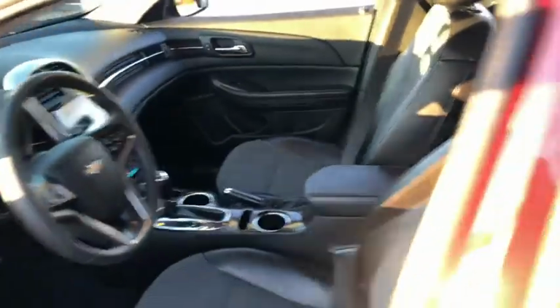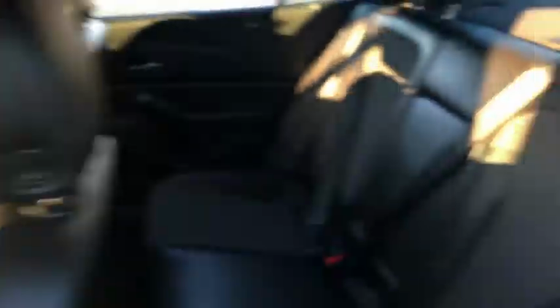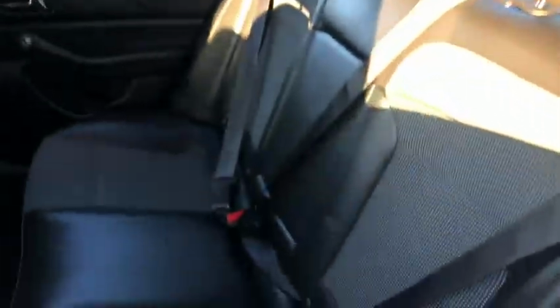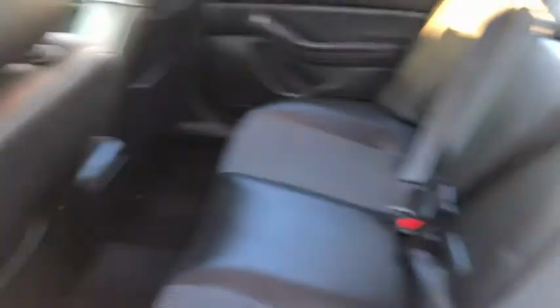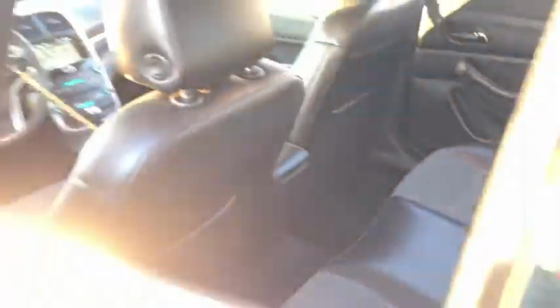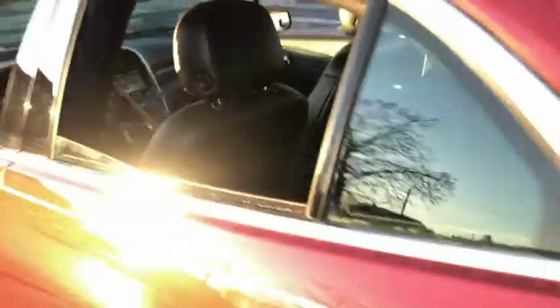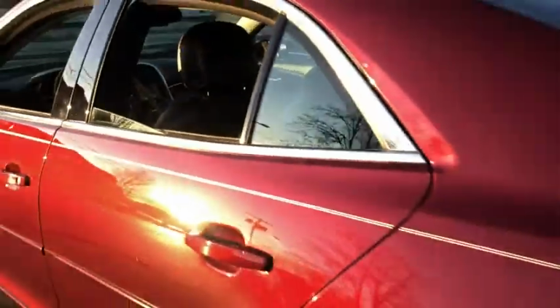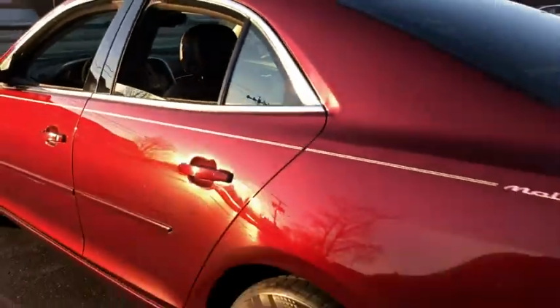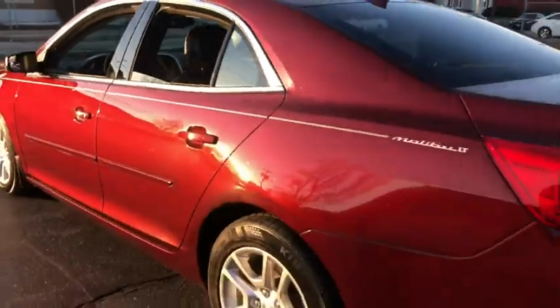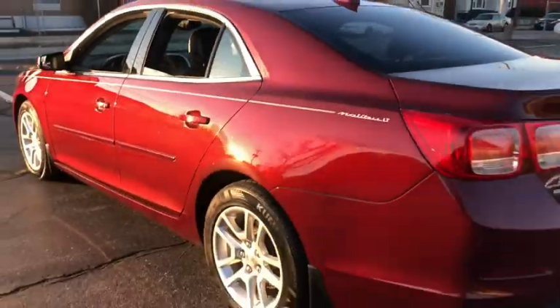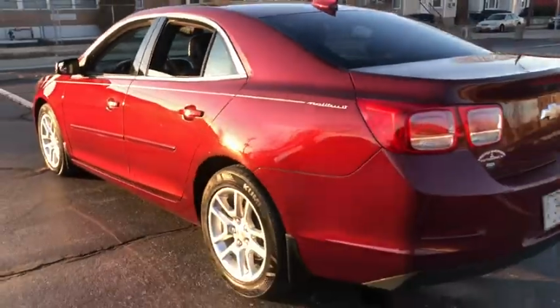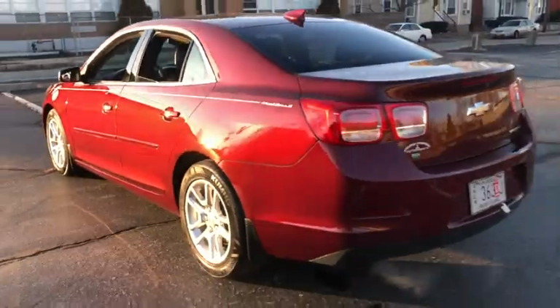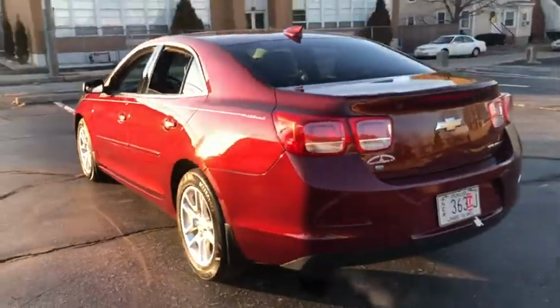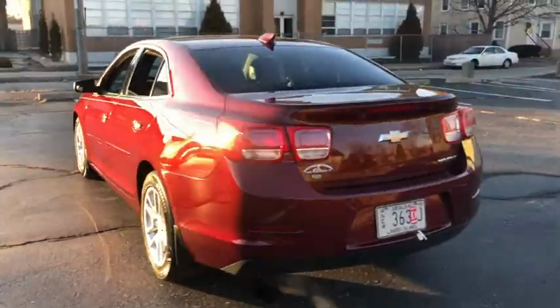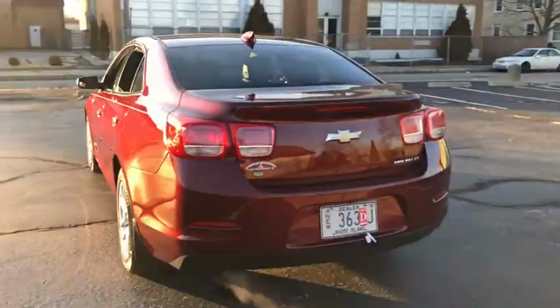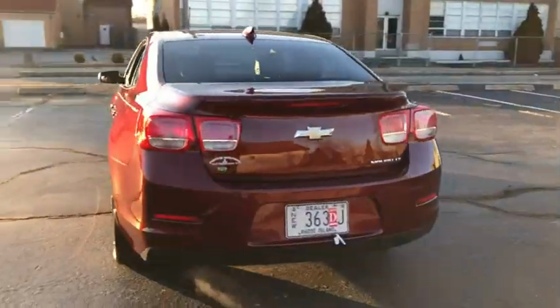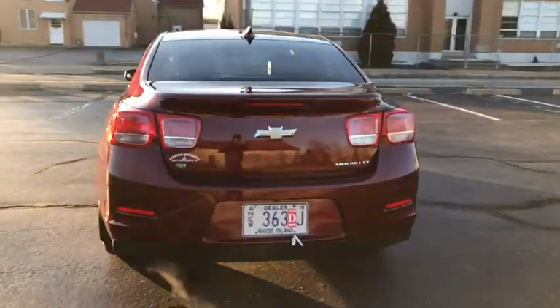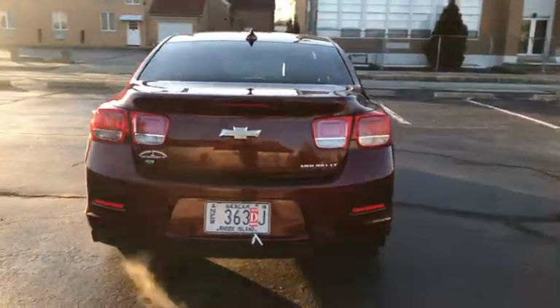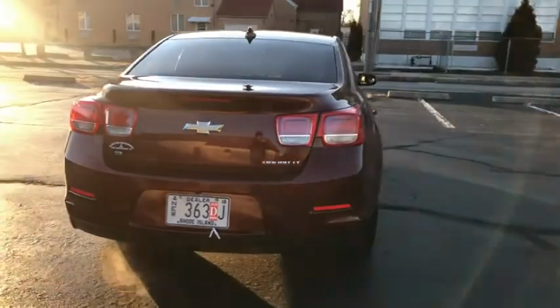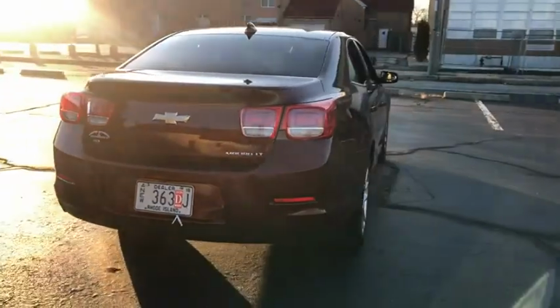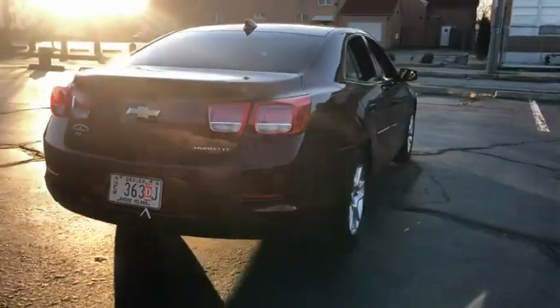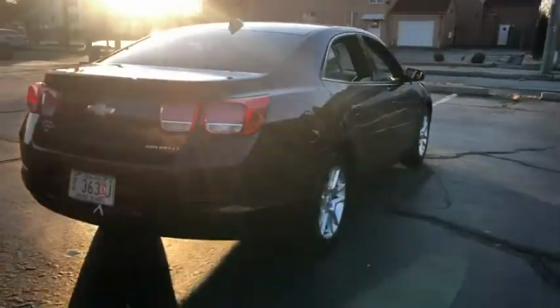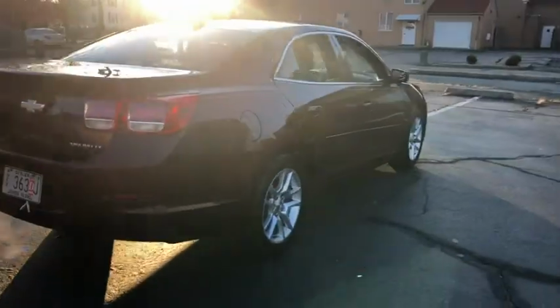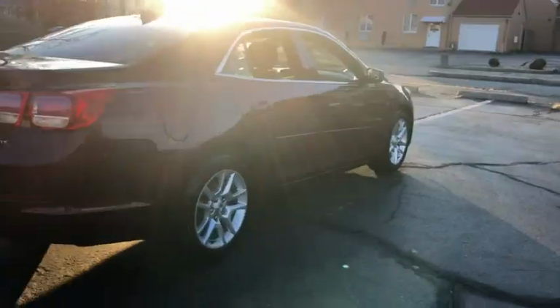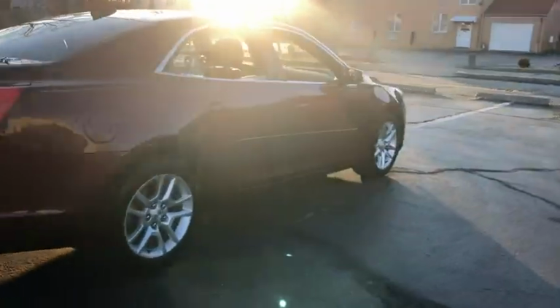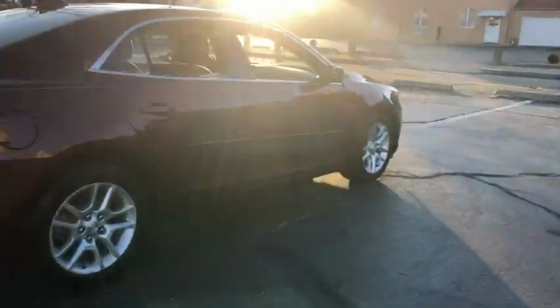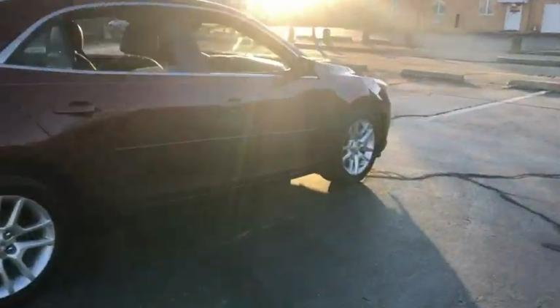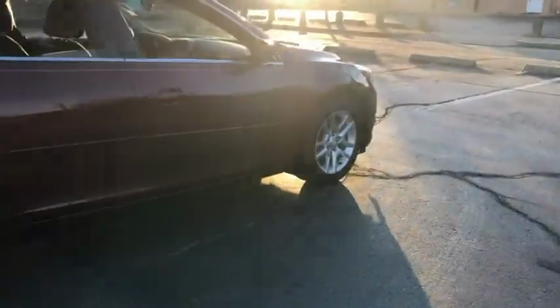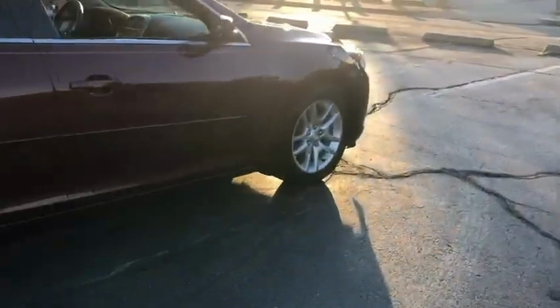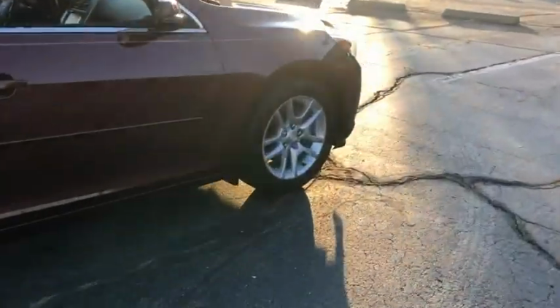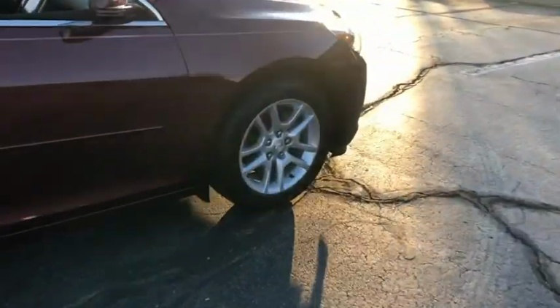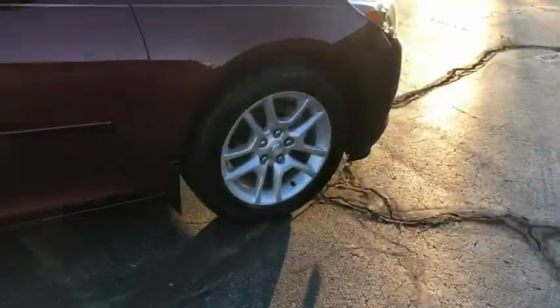This vehicle is Carfax certified one owner and qualifies for Carfax buyback guarantee. Take this vehicle for a spin and see why so many shoppers are now proud owners.